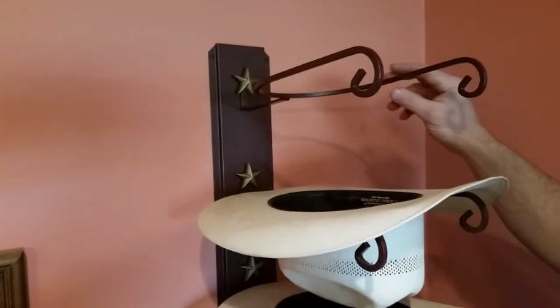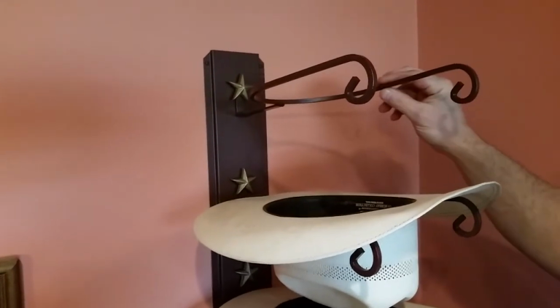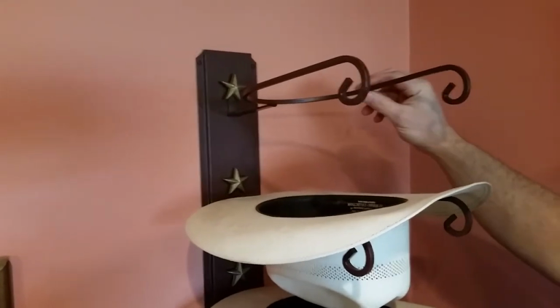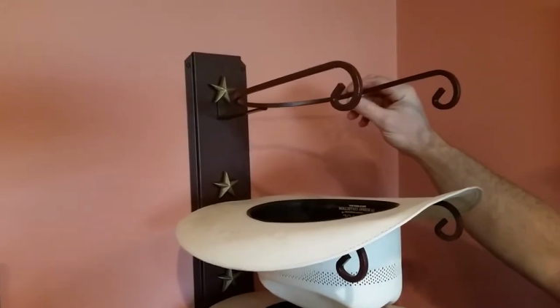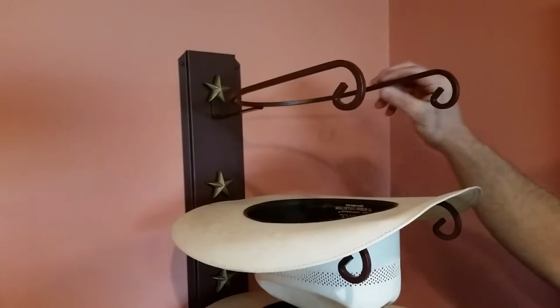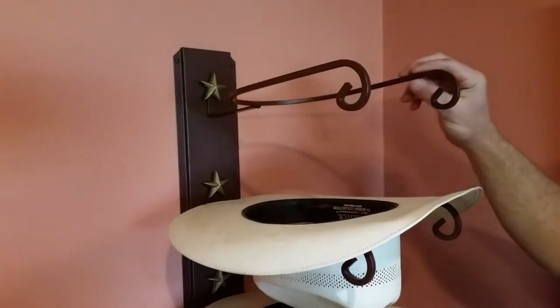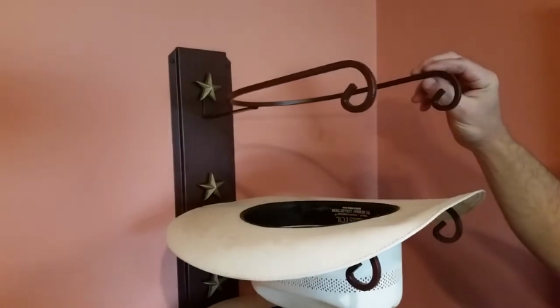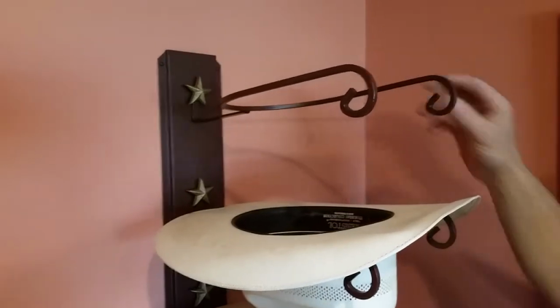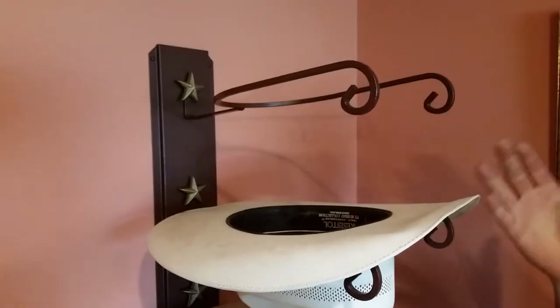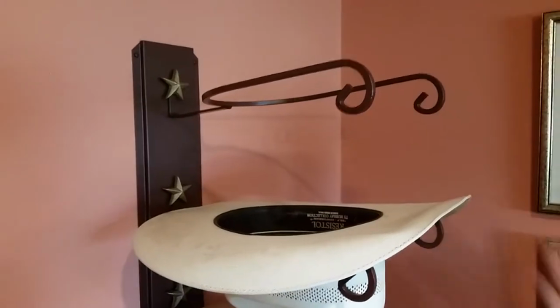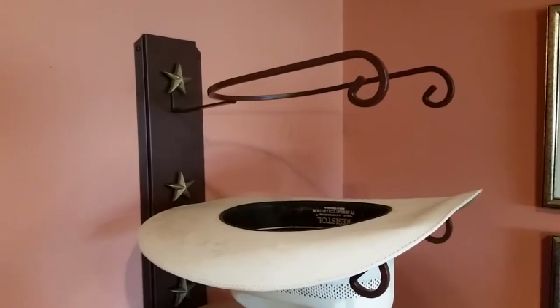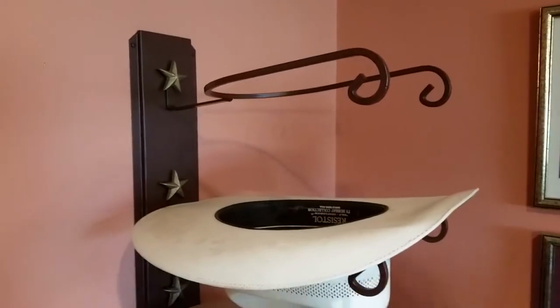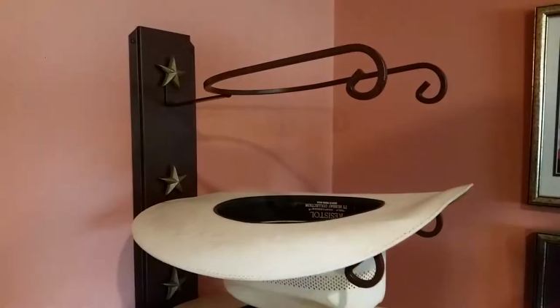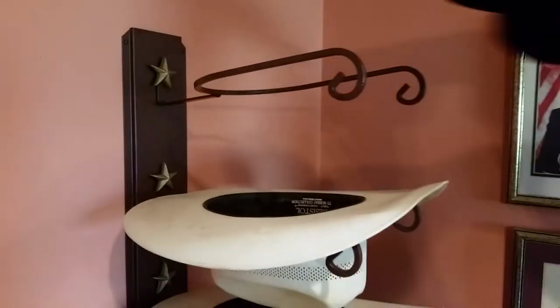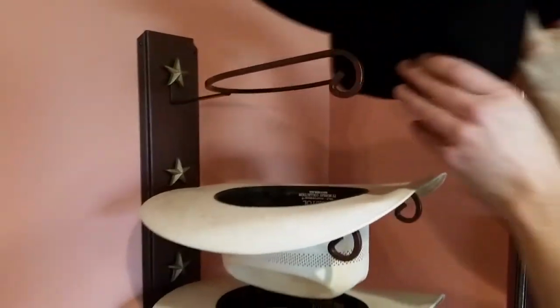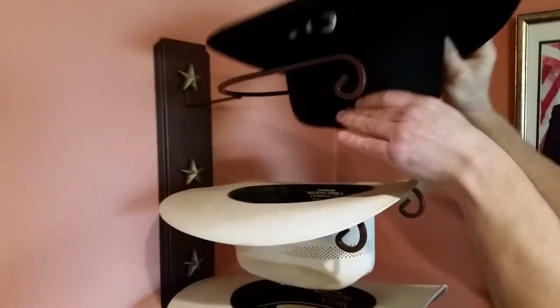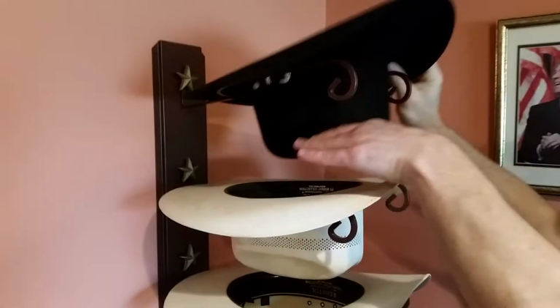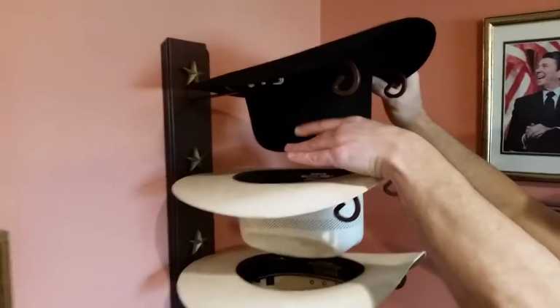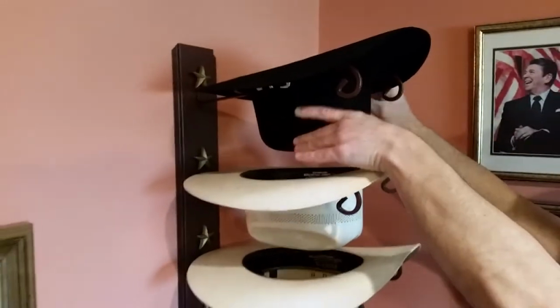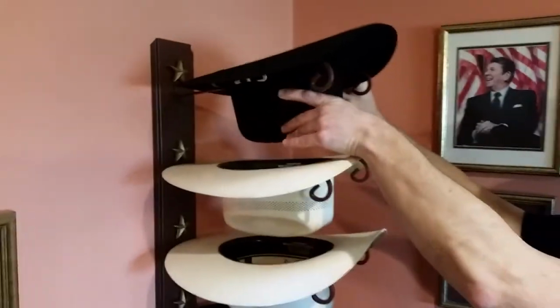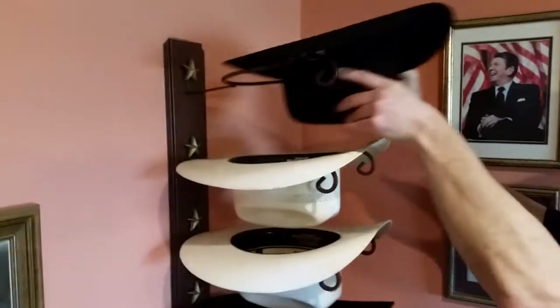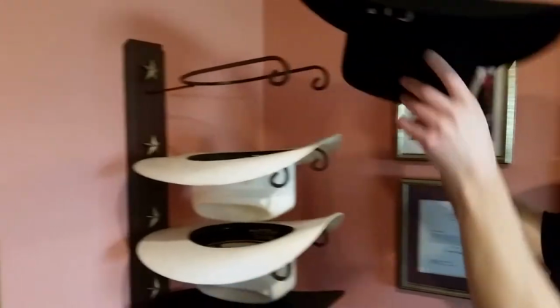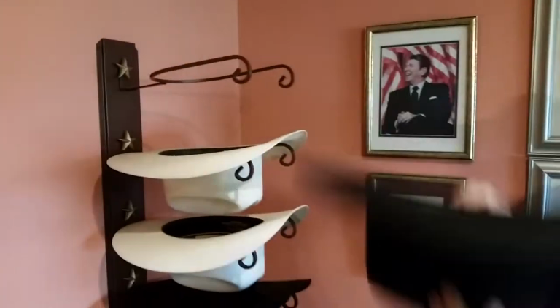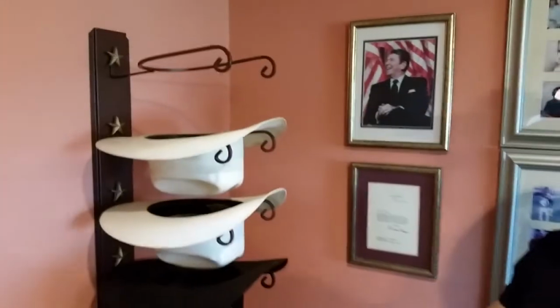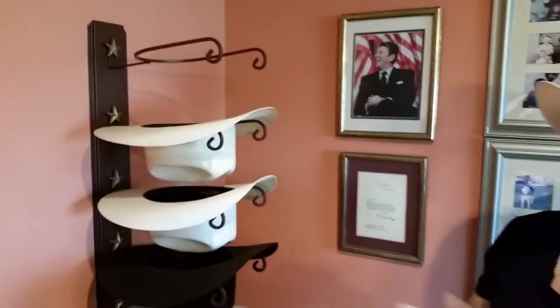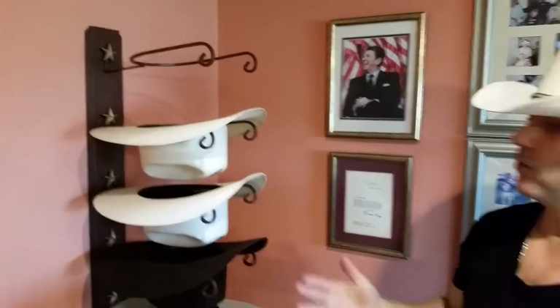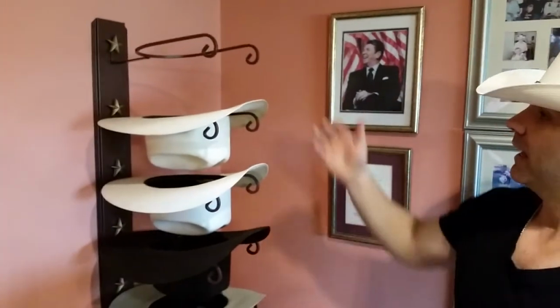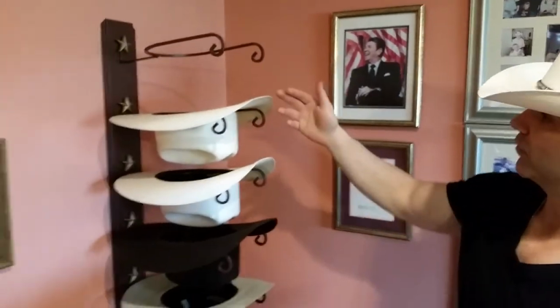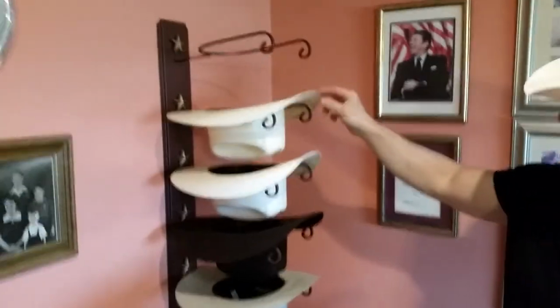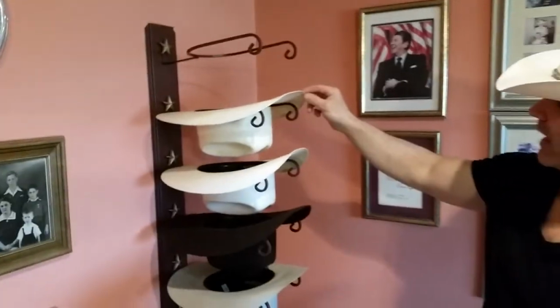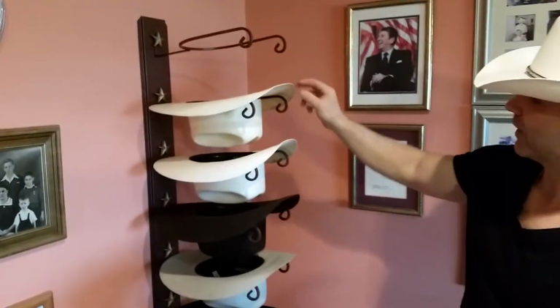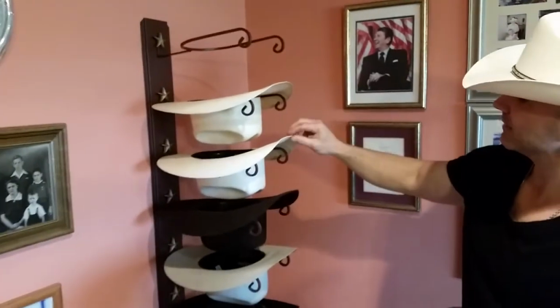This is perfect. It keeps your hat shaped. What you do is you keep your hat on it just like this. When you're ready to wear it, you just slide it off — it's good to go. It holds six cowboy hats.